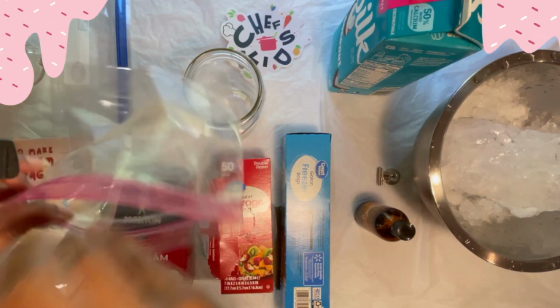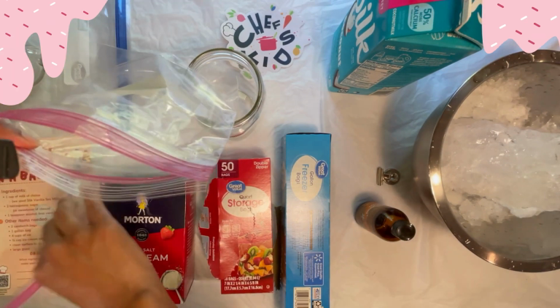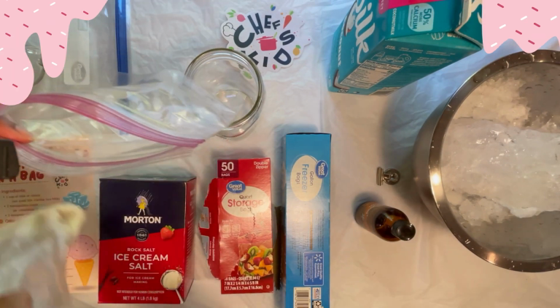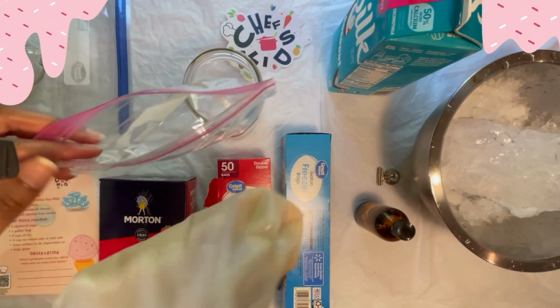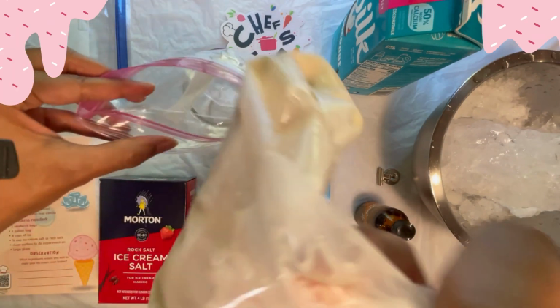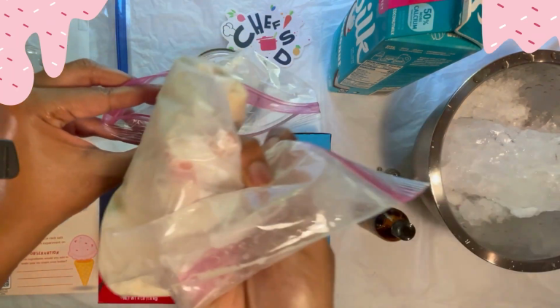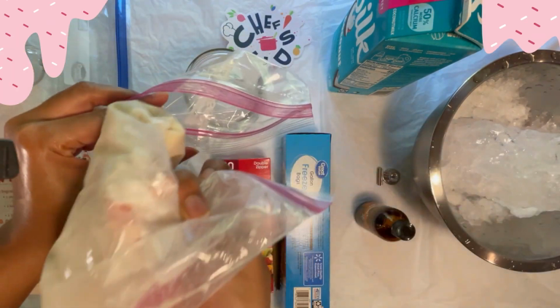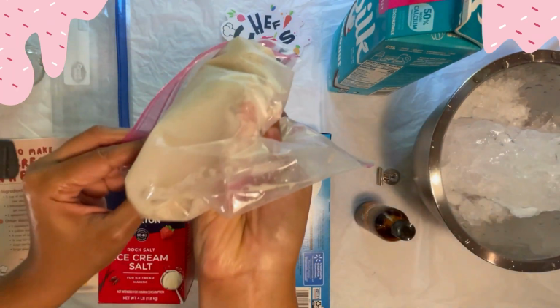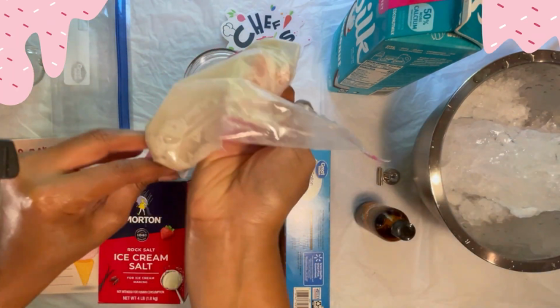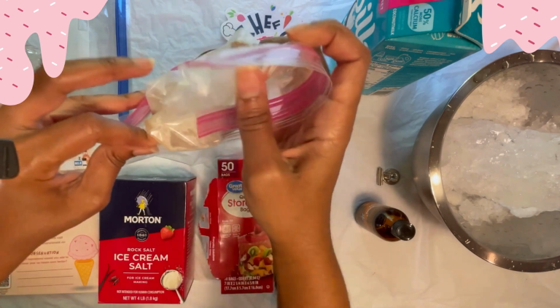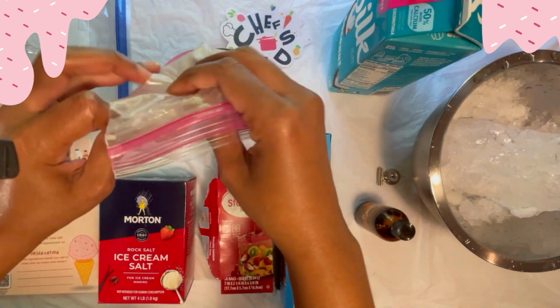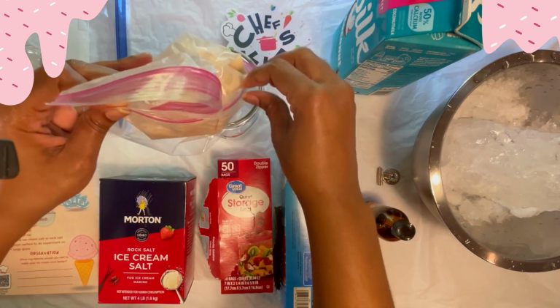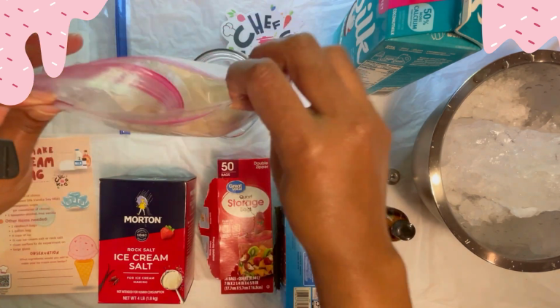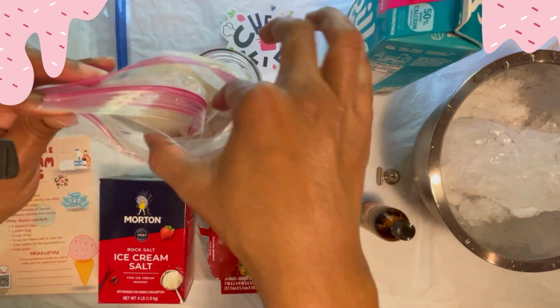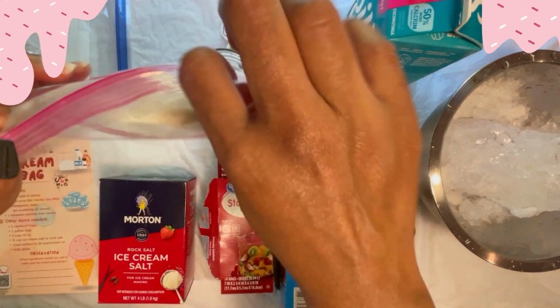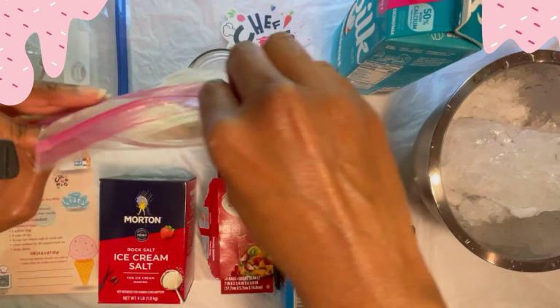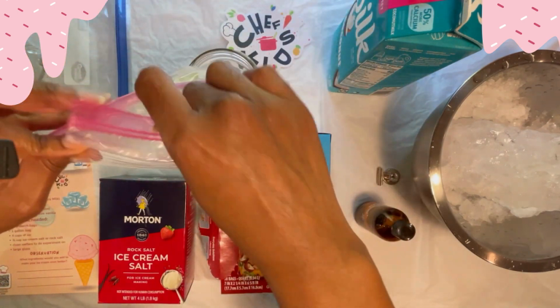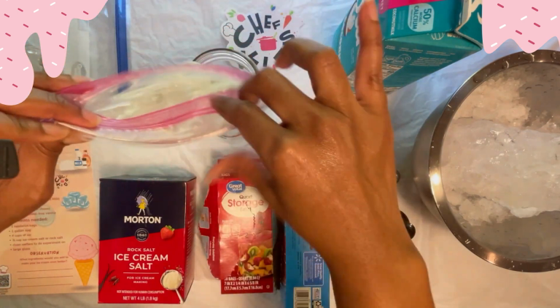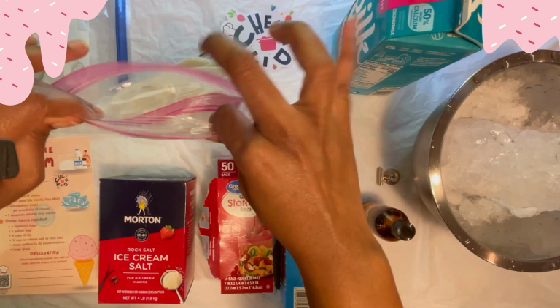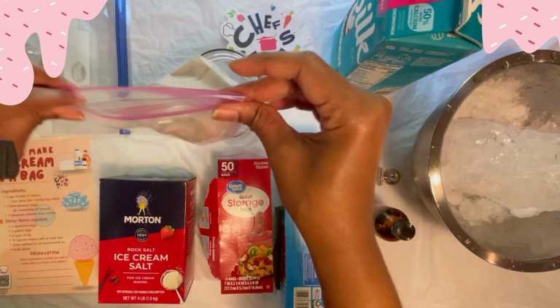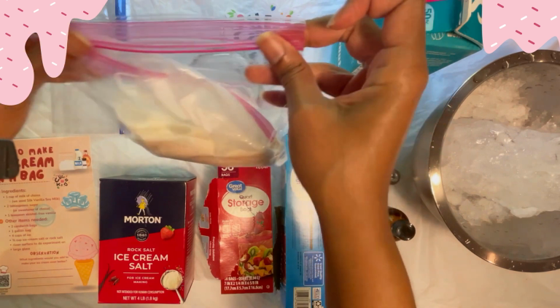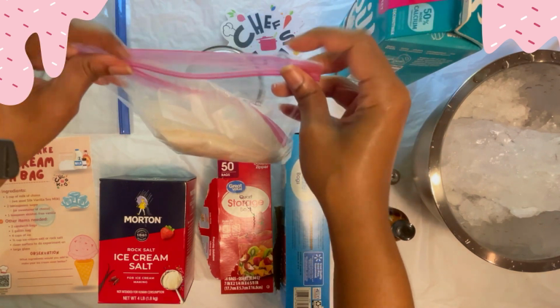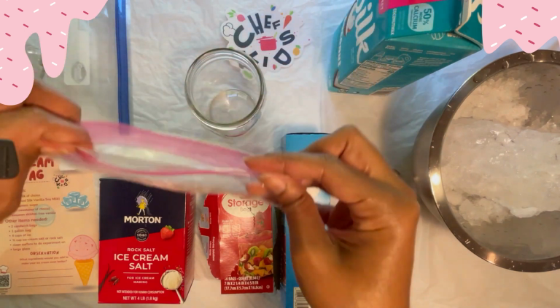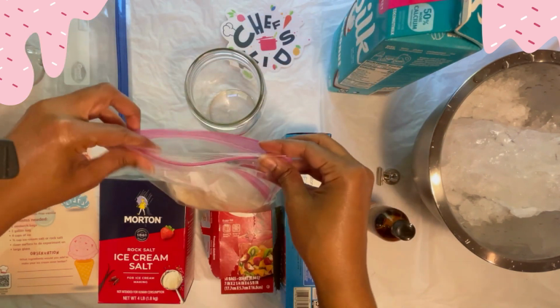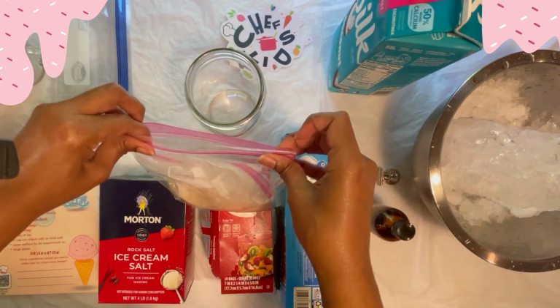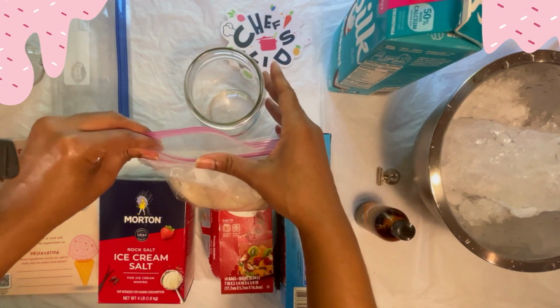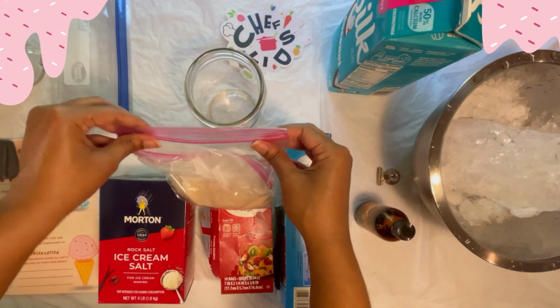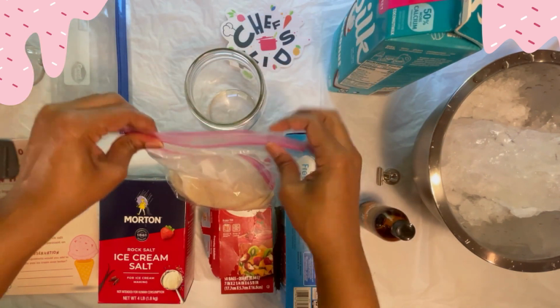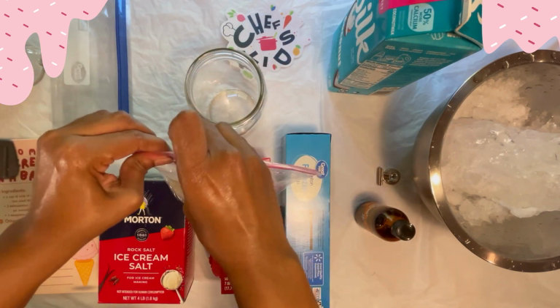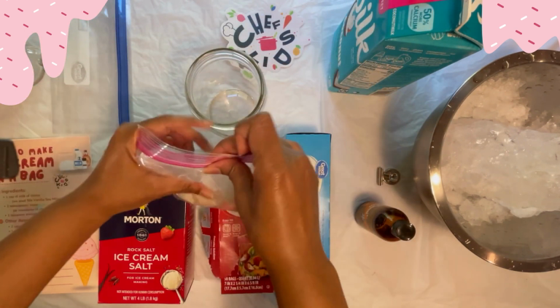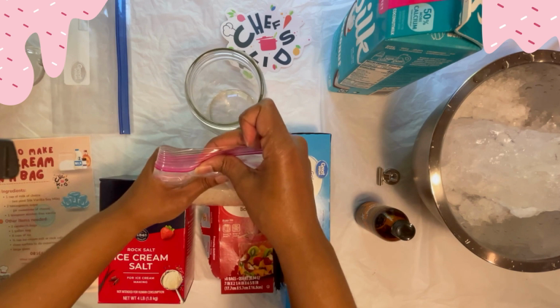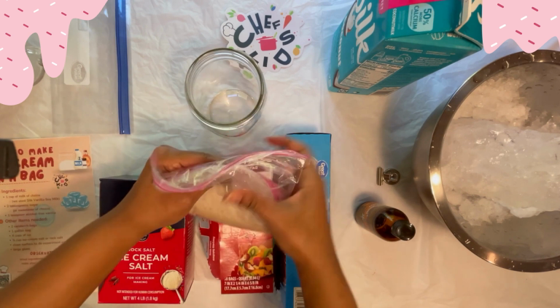Step four: place the bag of ice cream mixture inside the other quart bag, remove as much air as possible, and then seal that second bag.